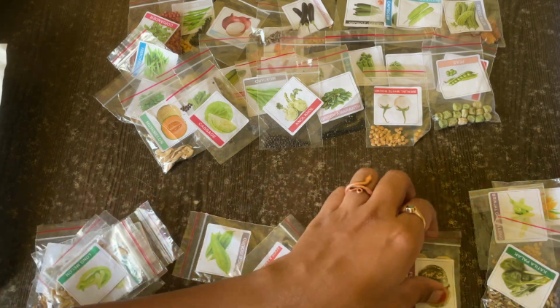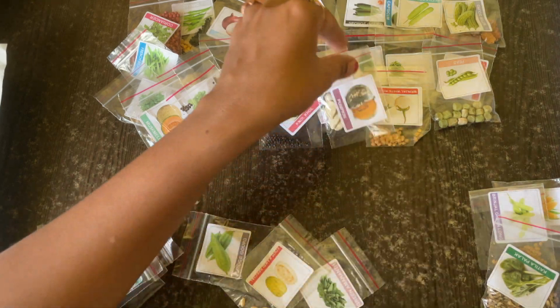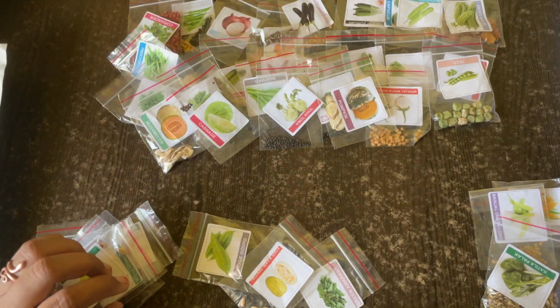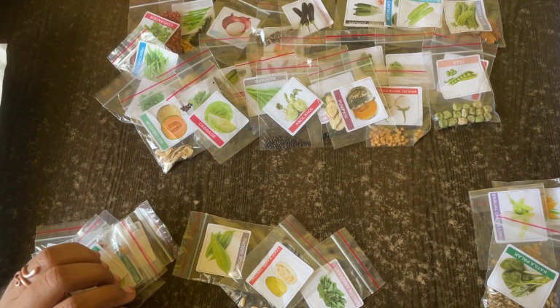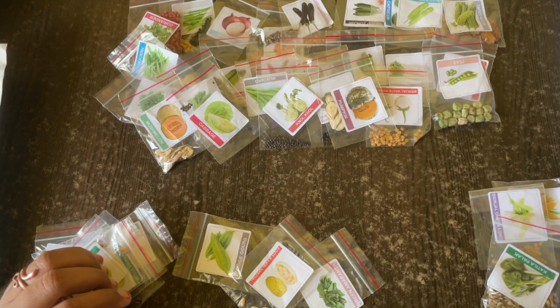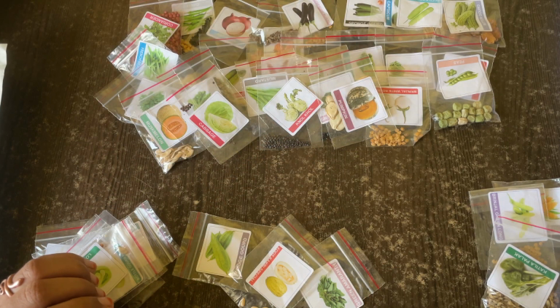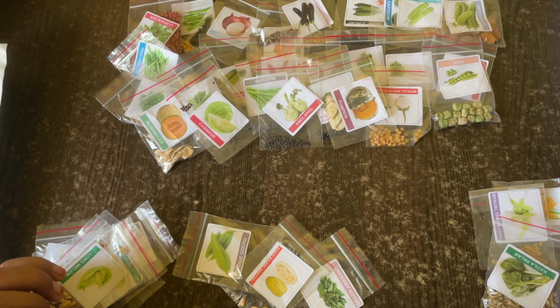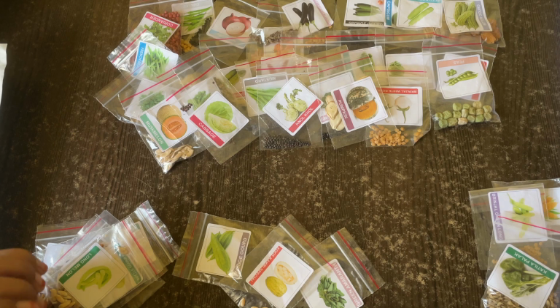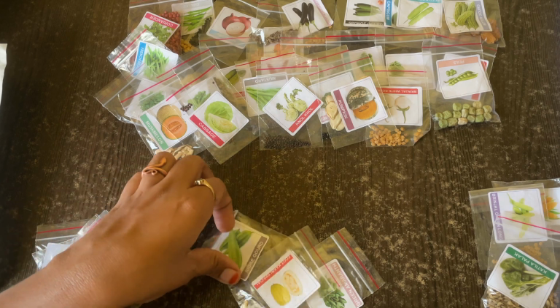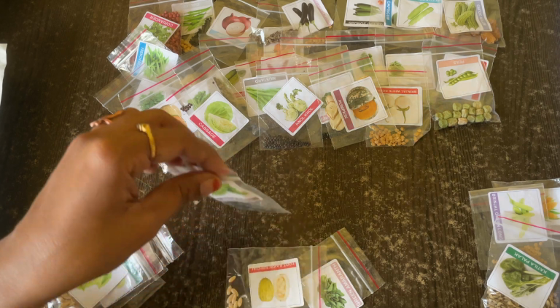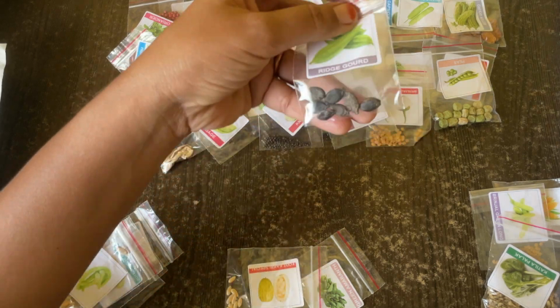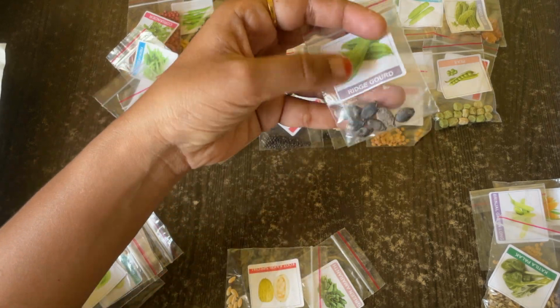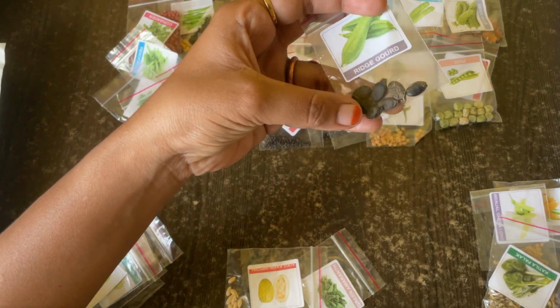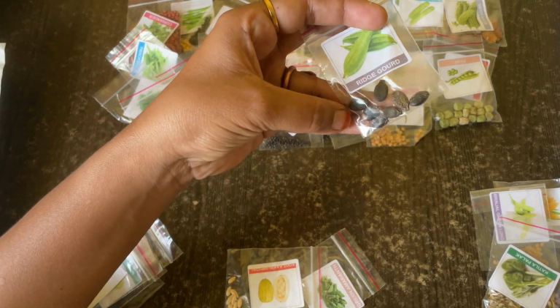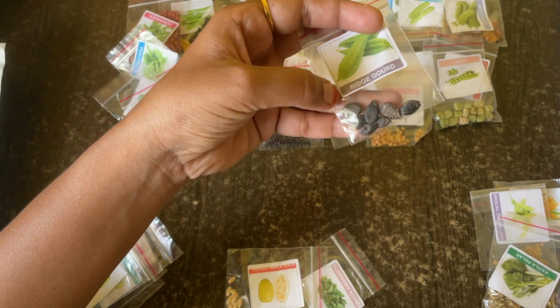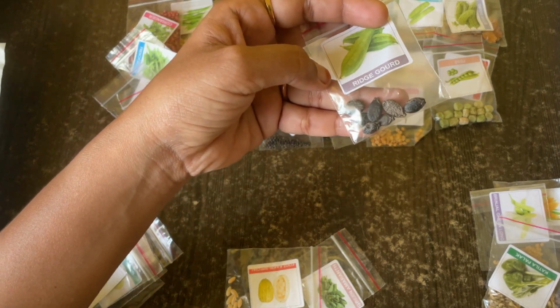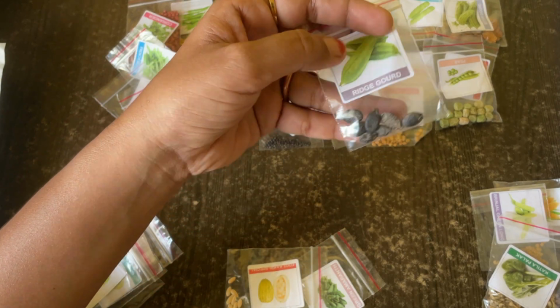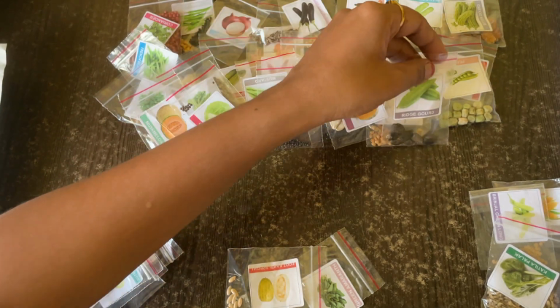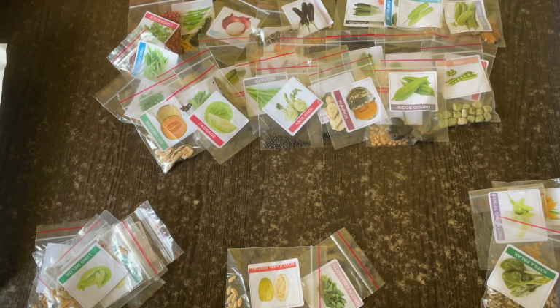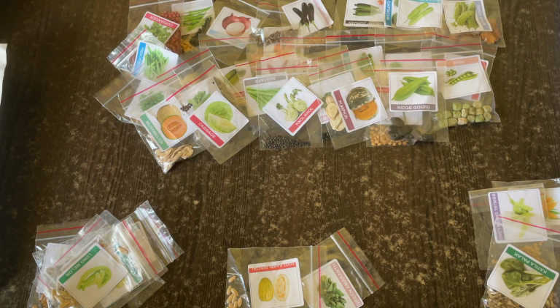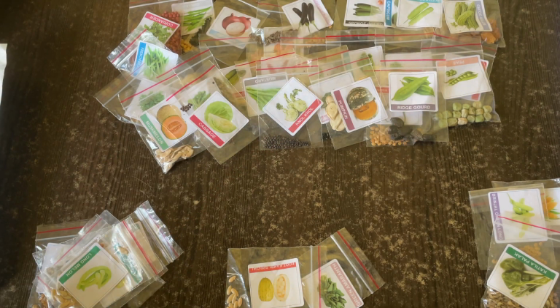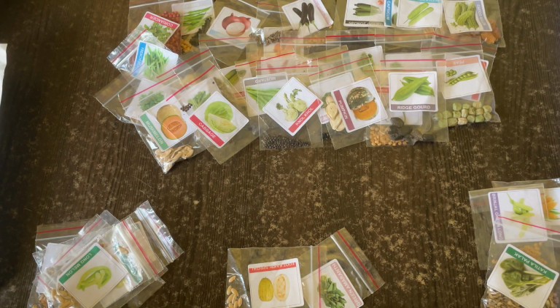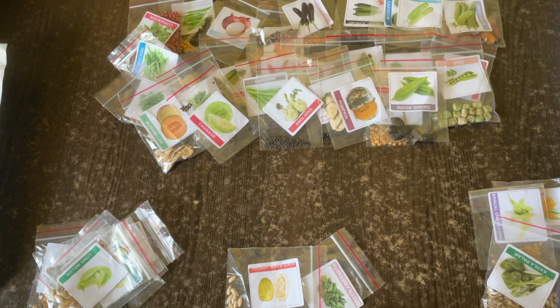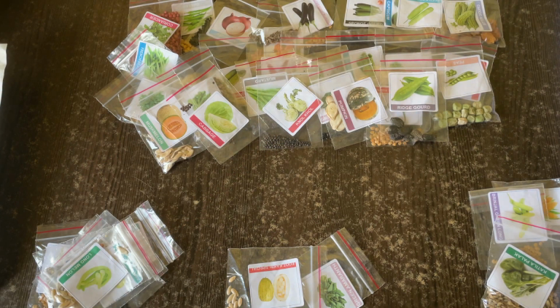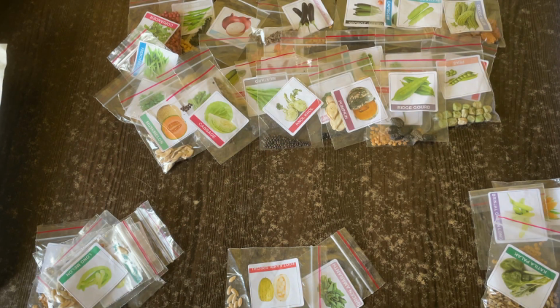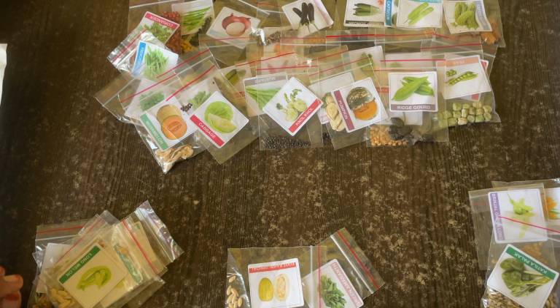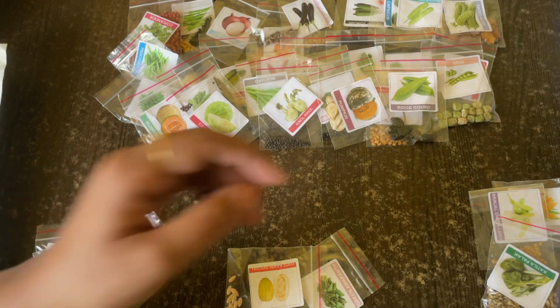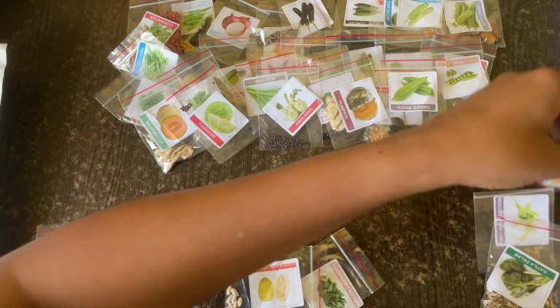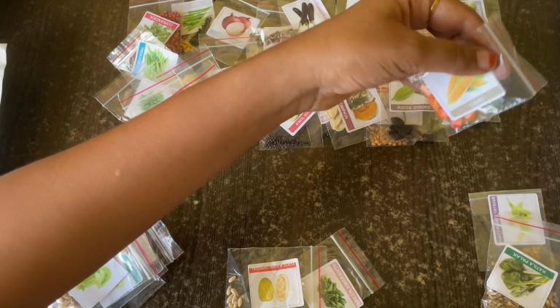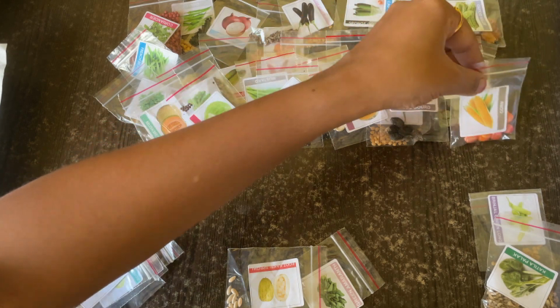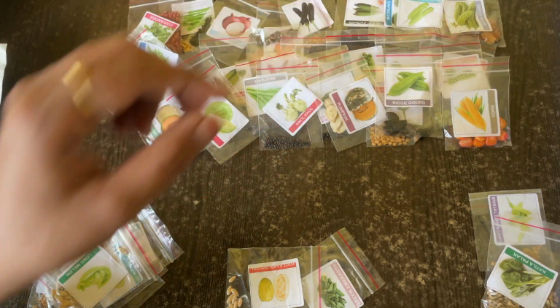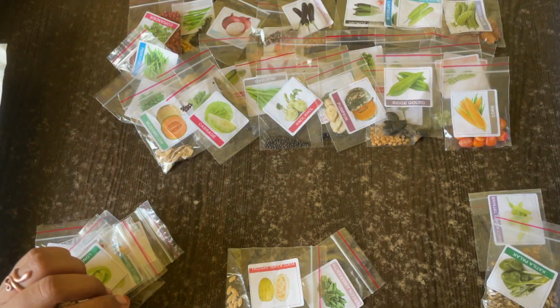Then we have knol-khol — I'm not sure about this one. Then we have pumpkin. And then ridge gourd — yes, we have ridge gourd. The seeds — we just got about six or seven seeds for that one.